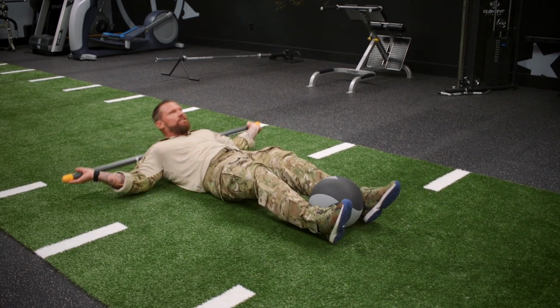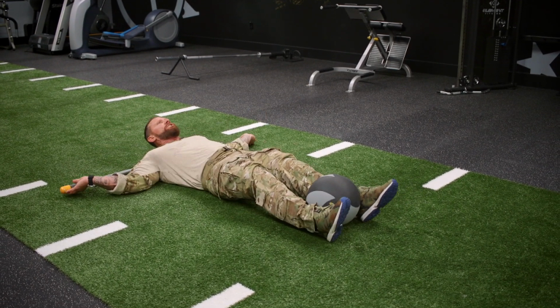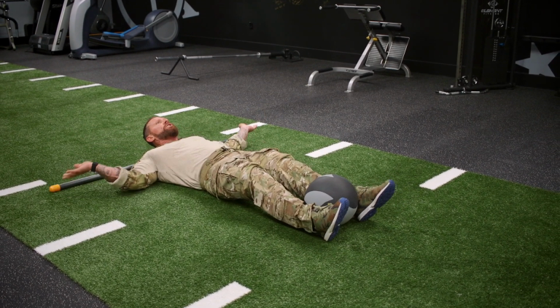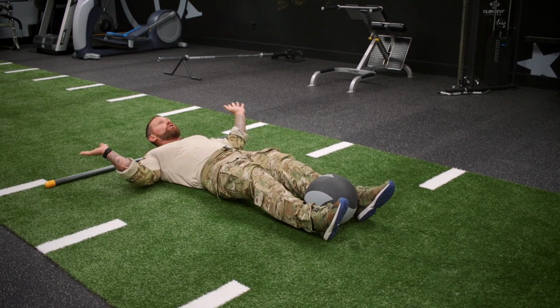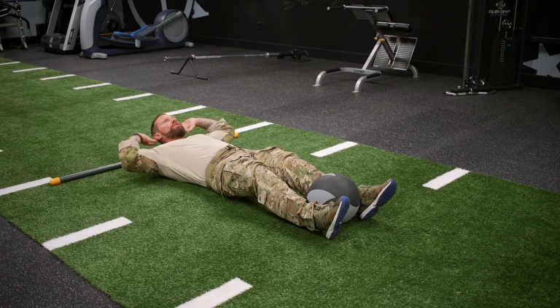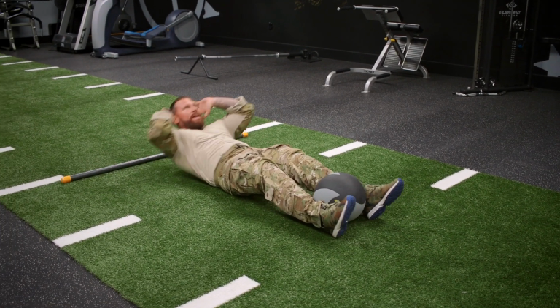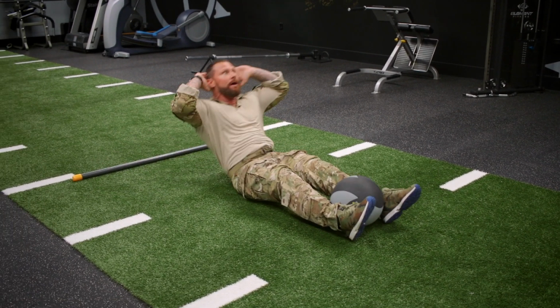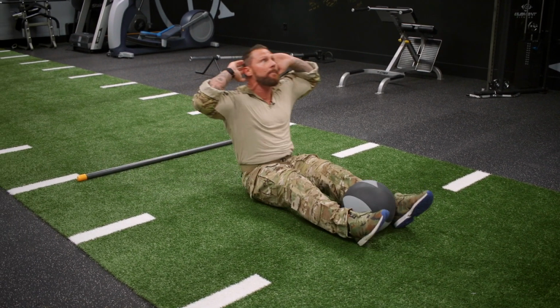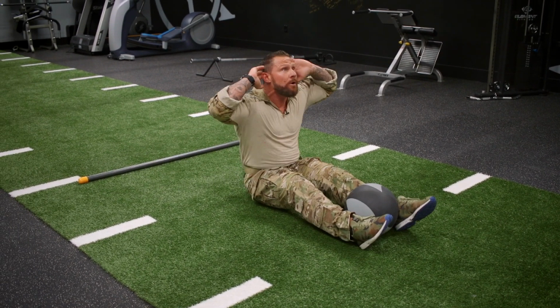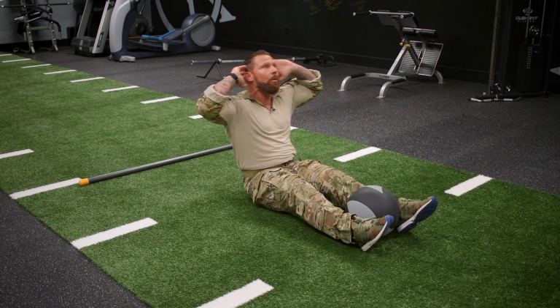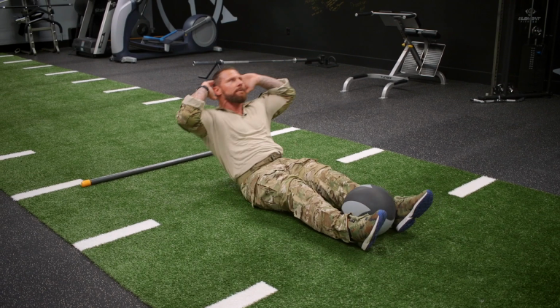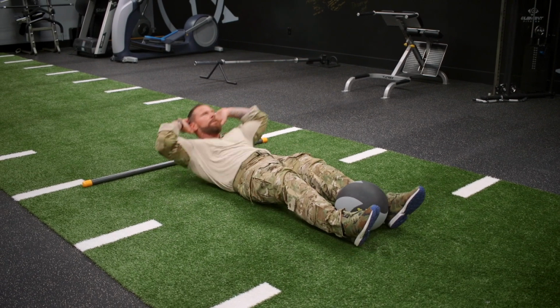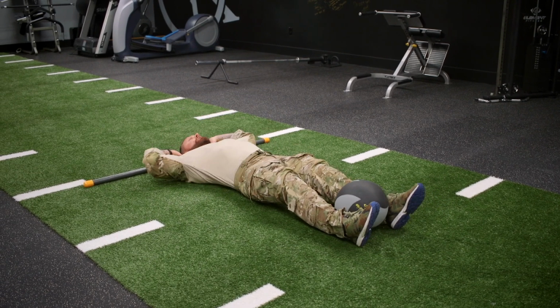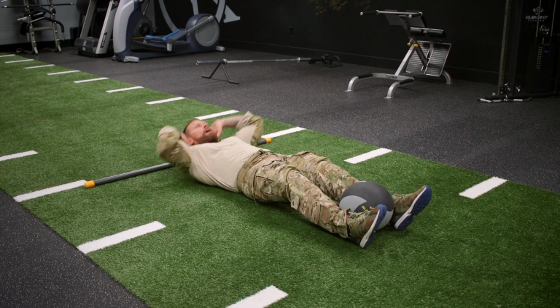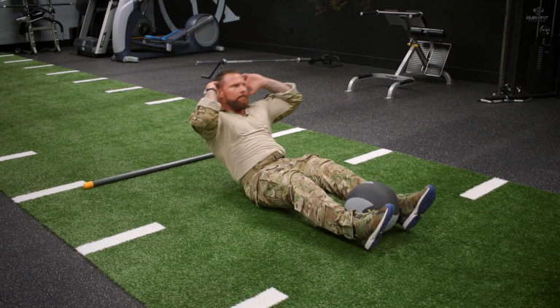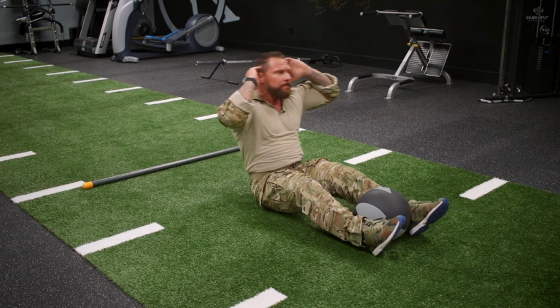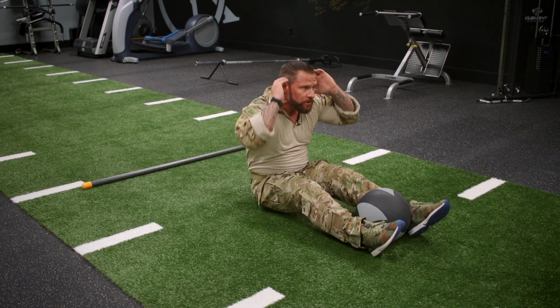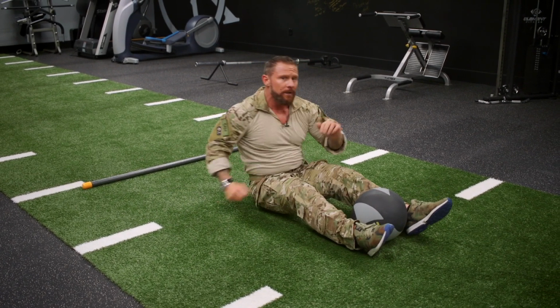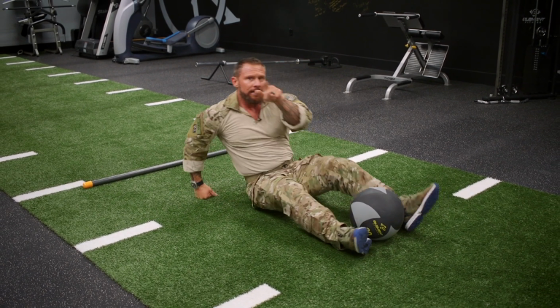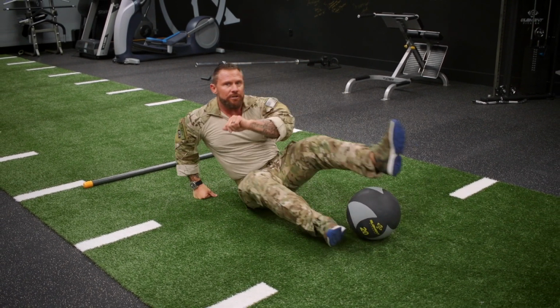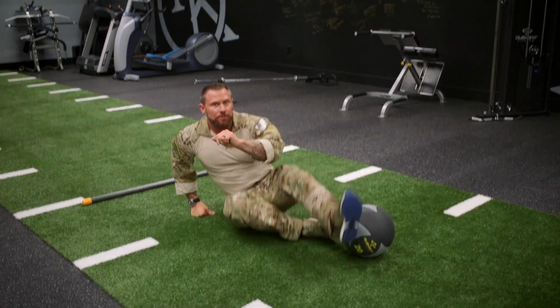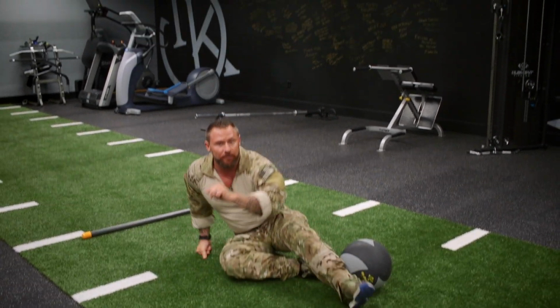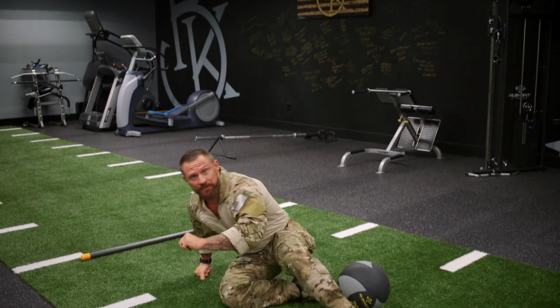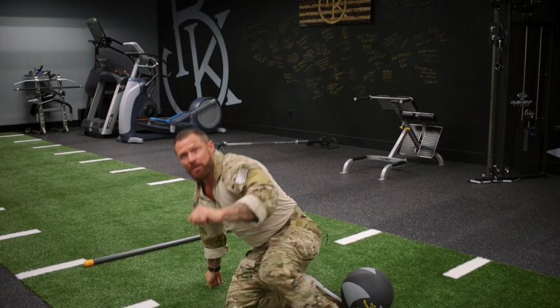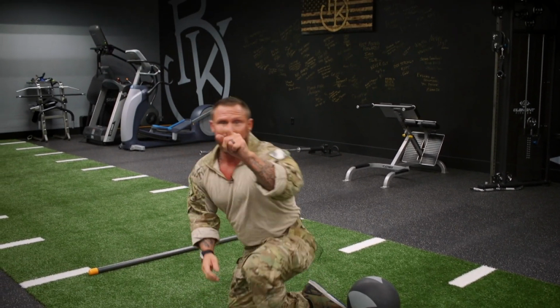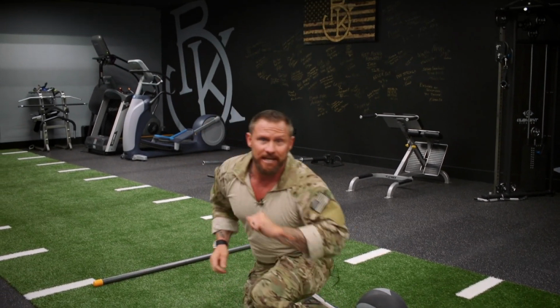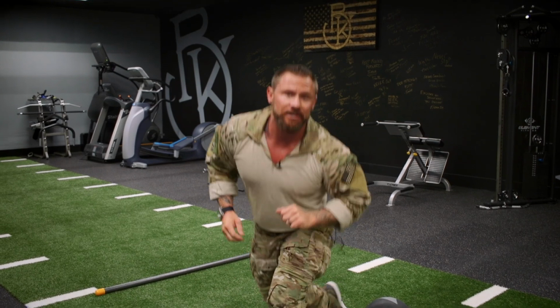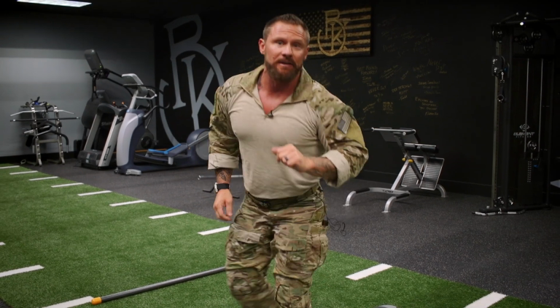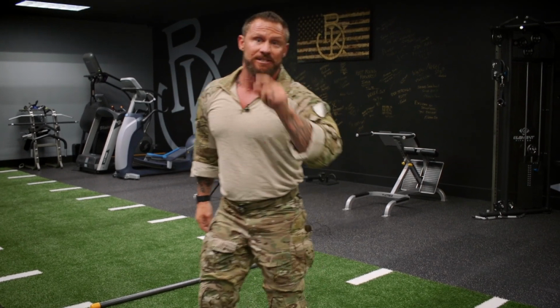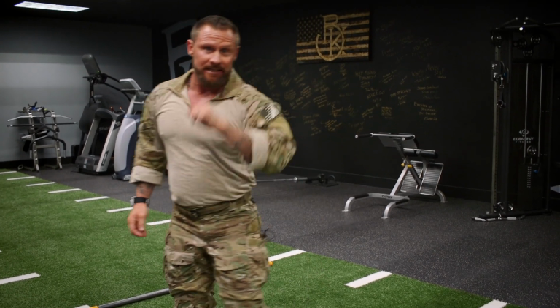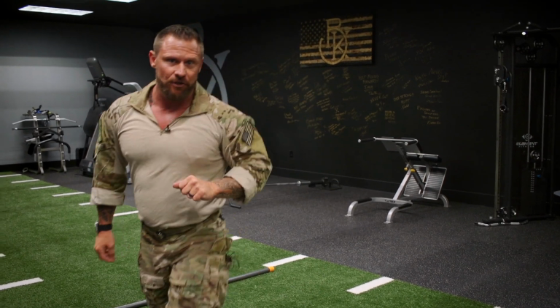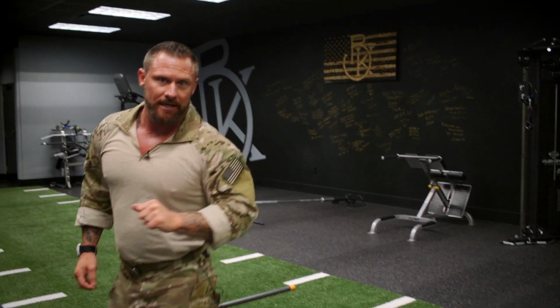Variation of this, guys — do it with no weight. Up. One. Up. Two. You've got two different methods: you've got the beginner, you've got the advanced. Give it a try, guys.